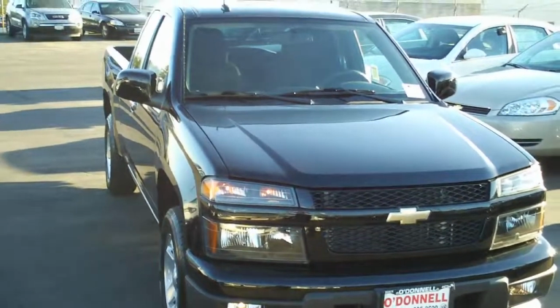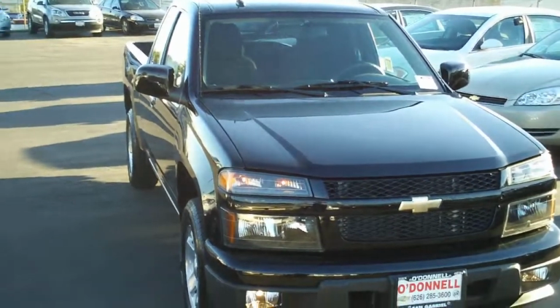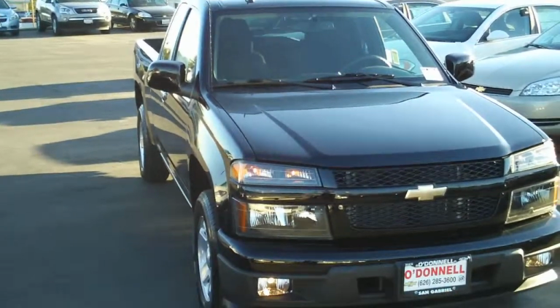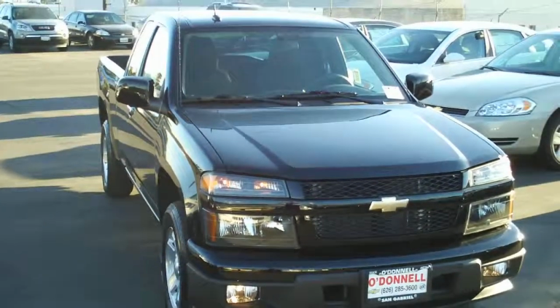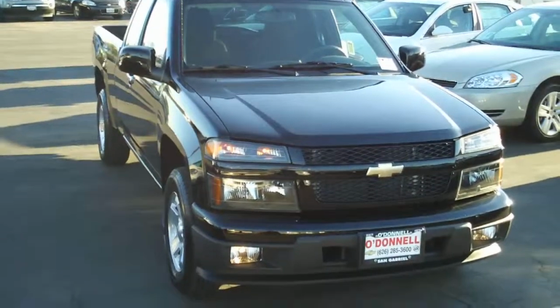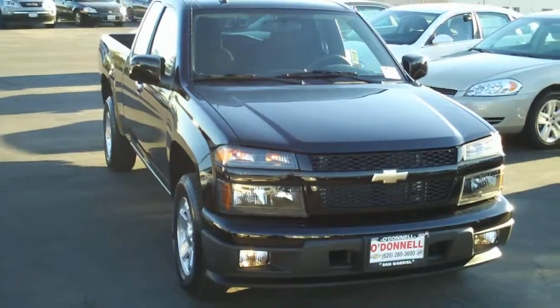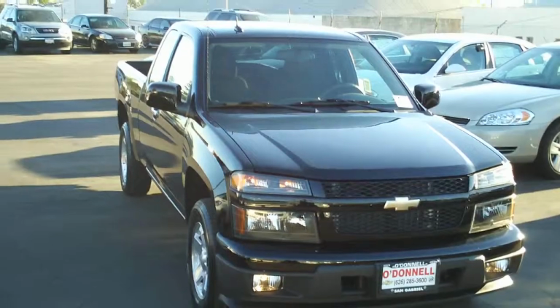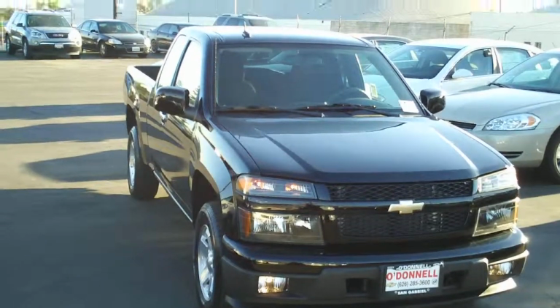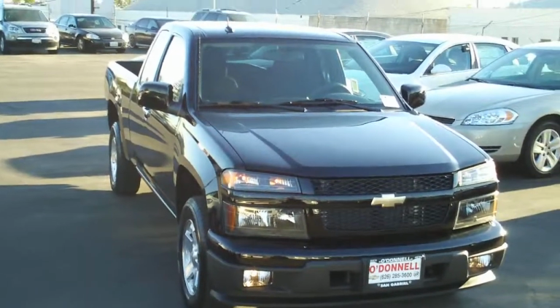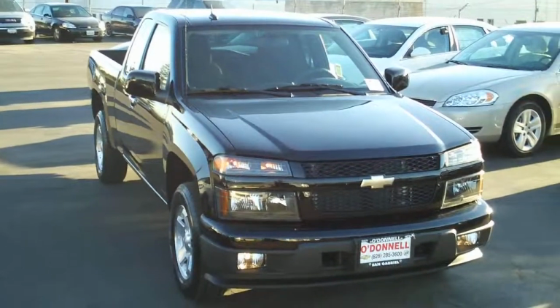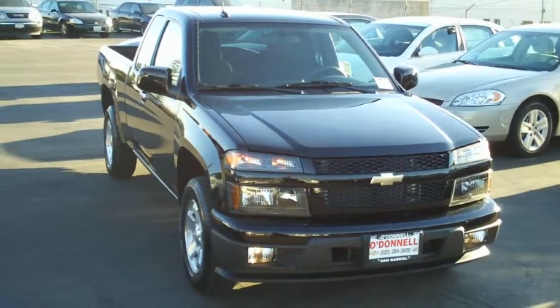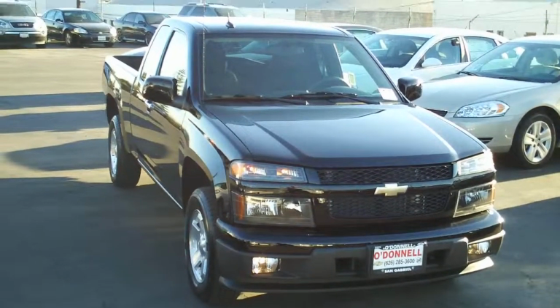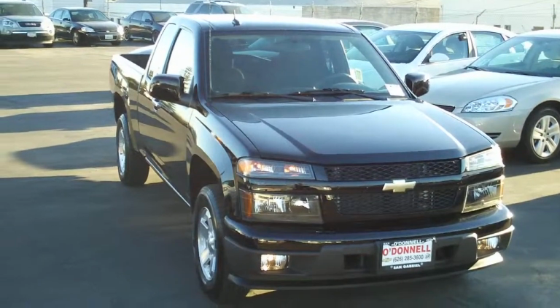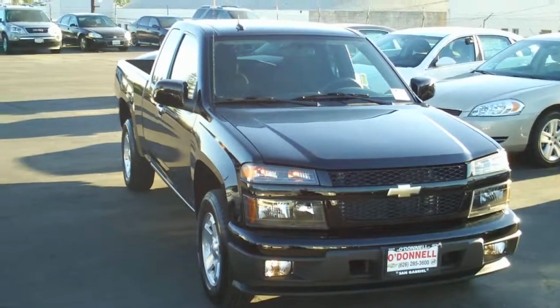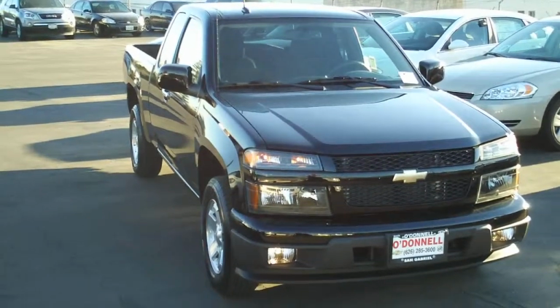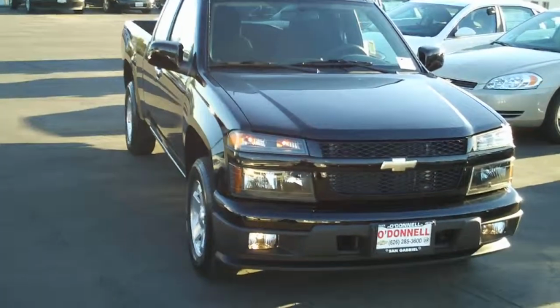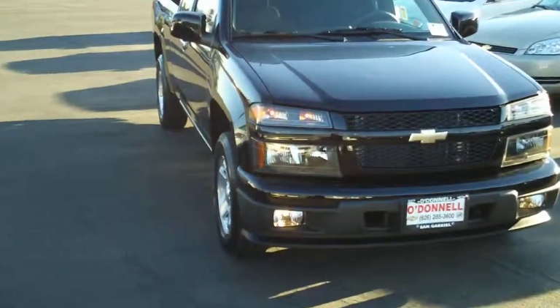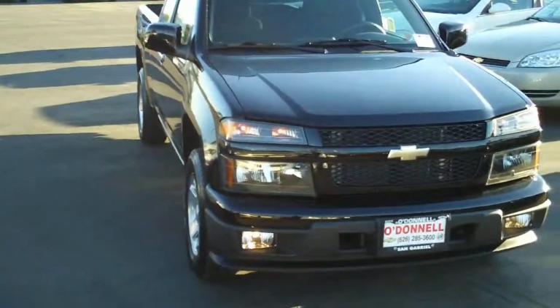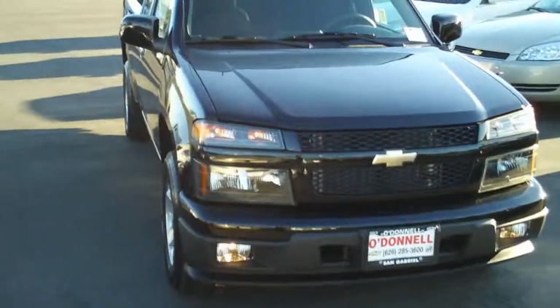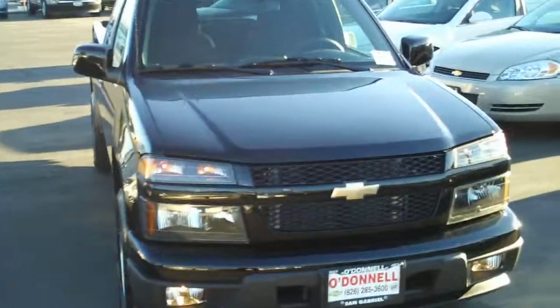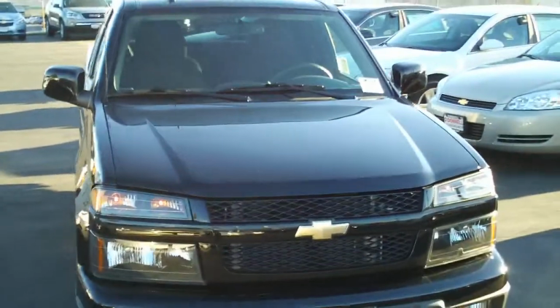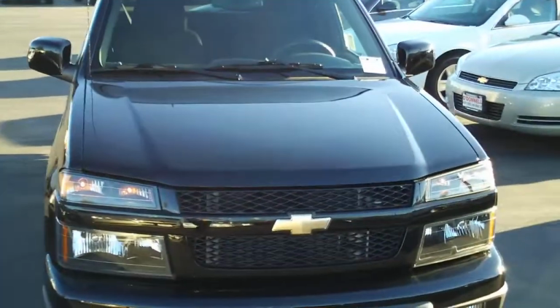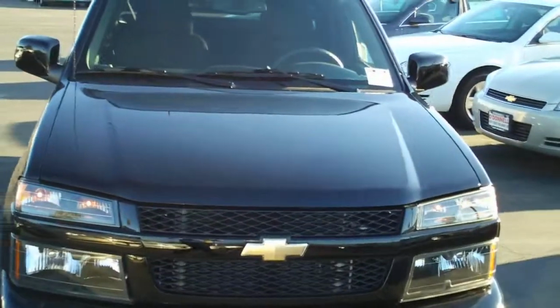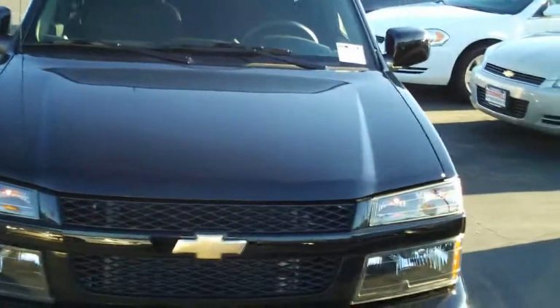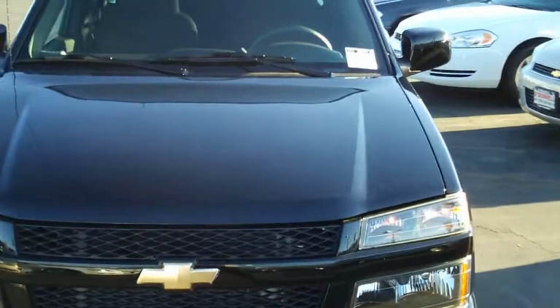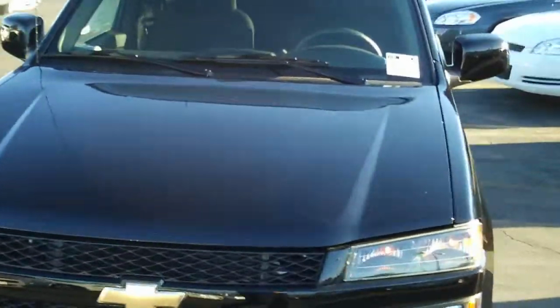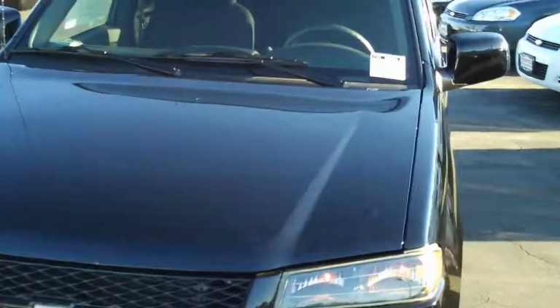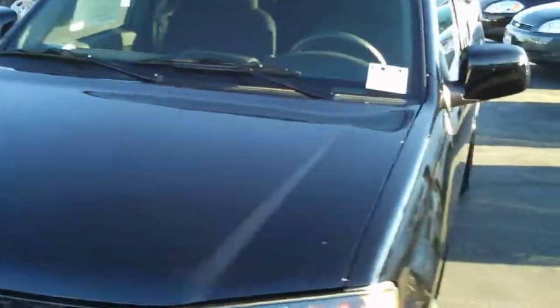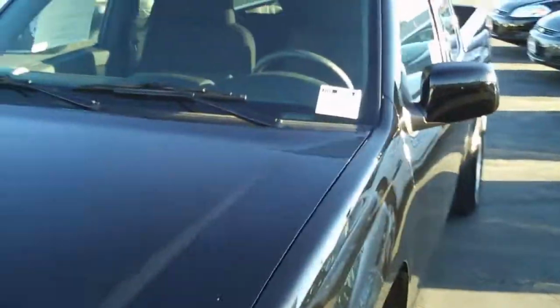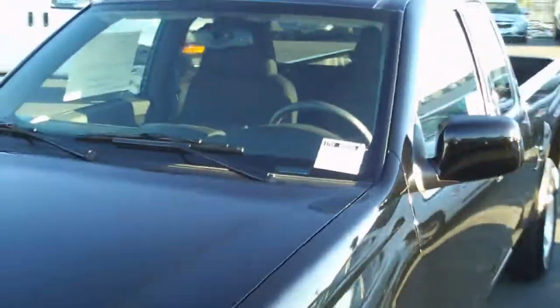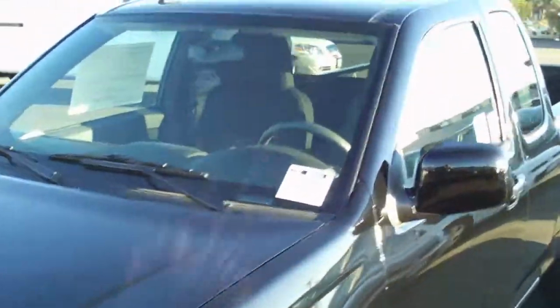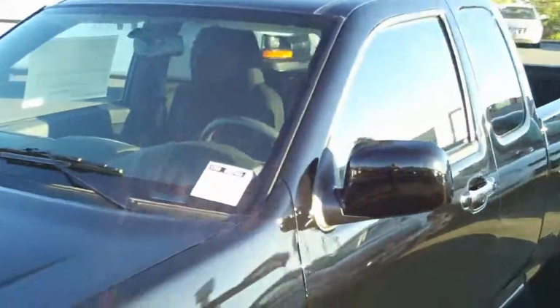This one is black in color with a black interior. Not too many of these out there — we do have one available.